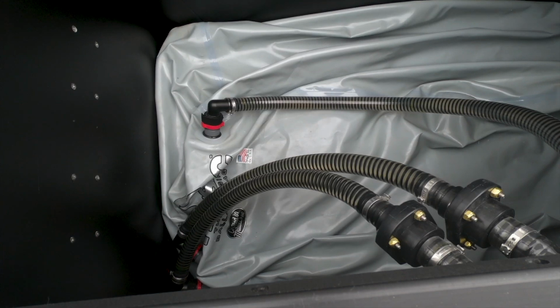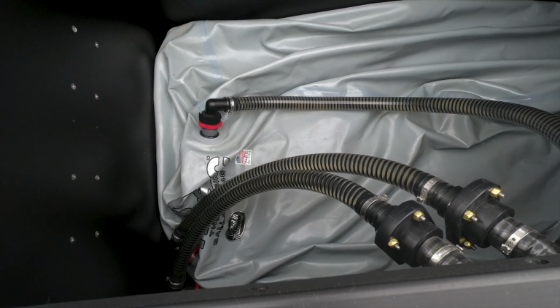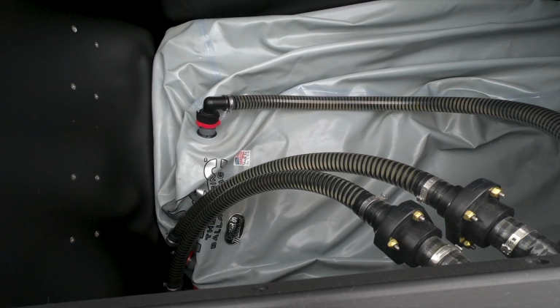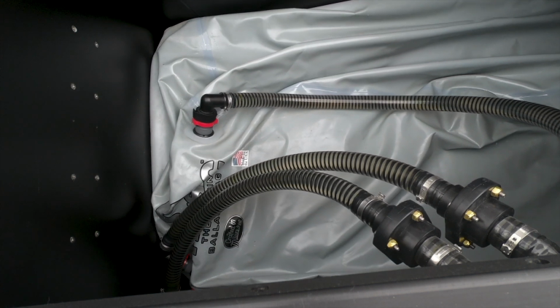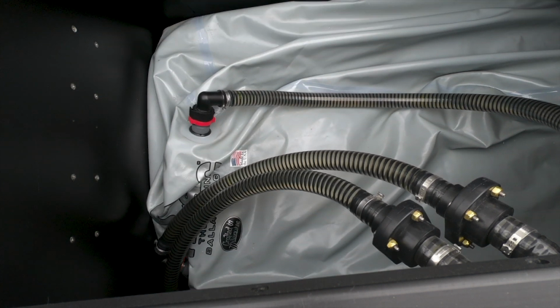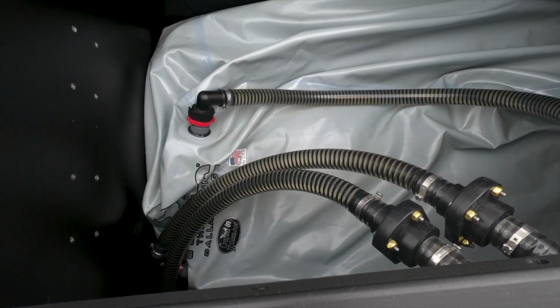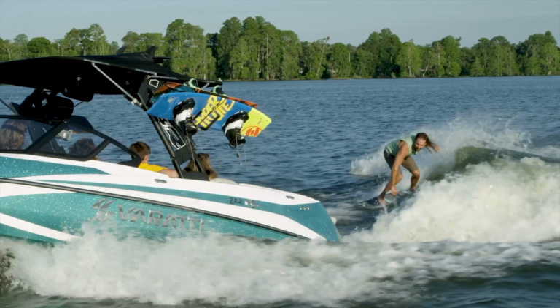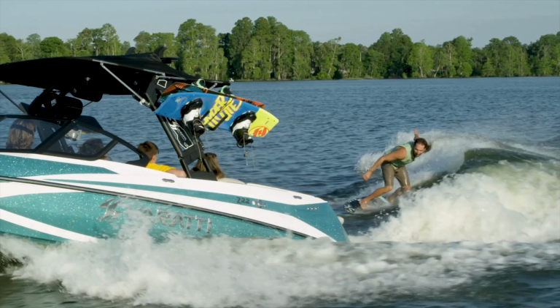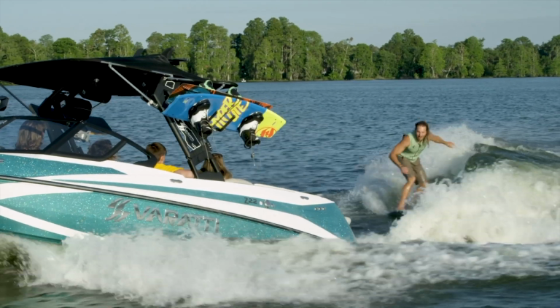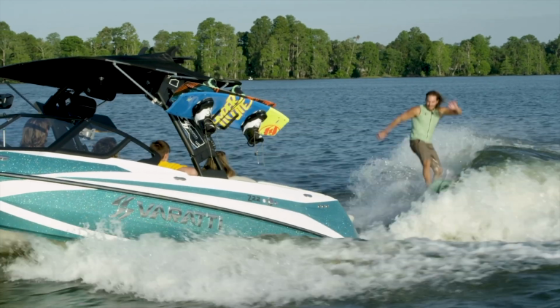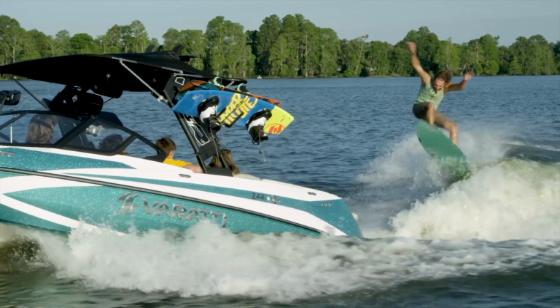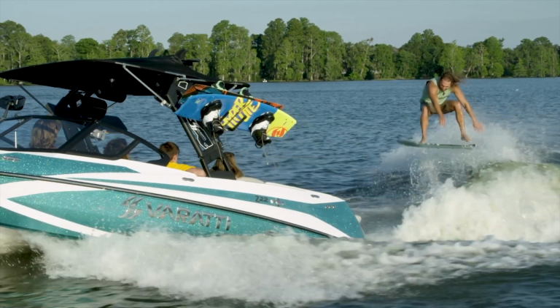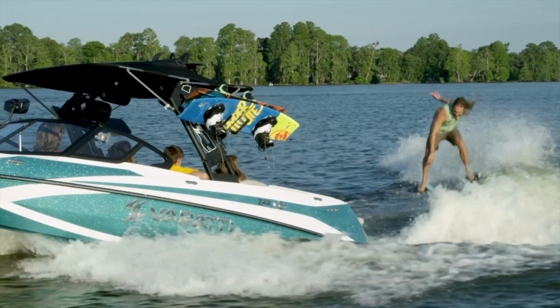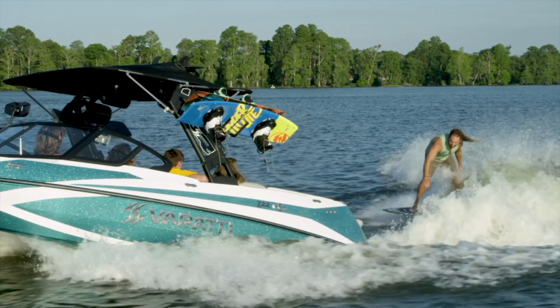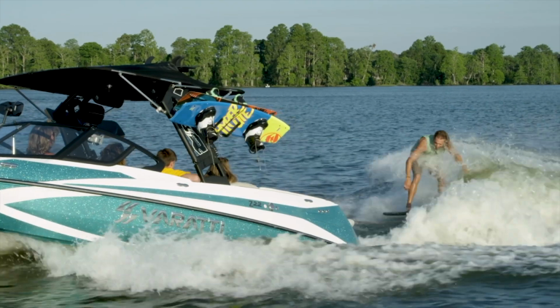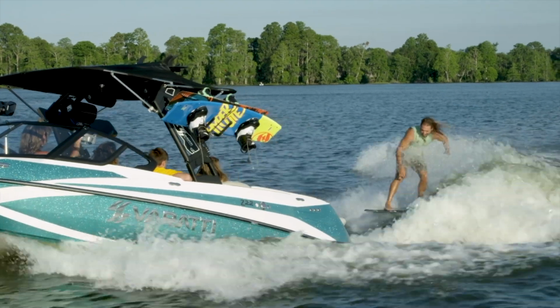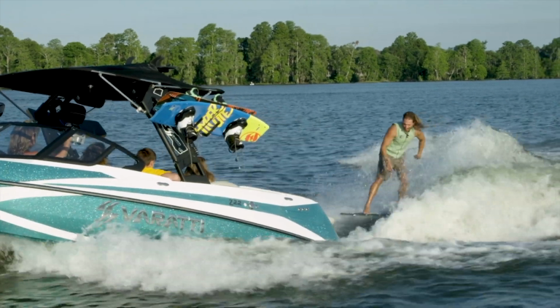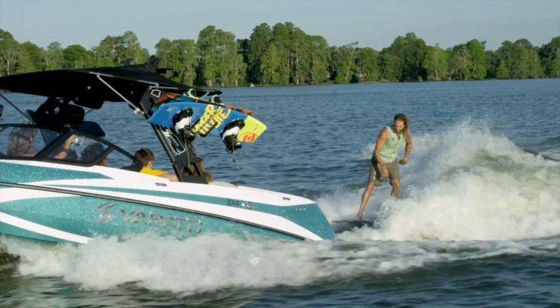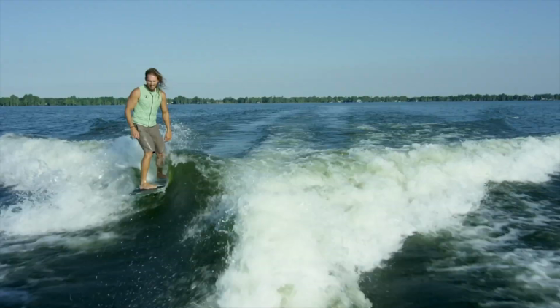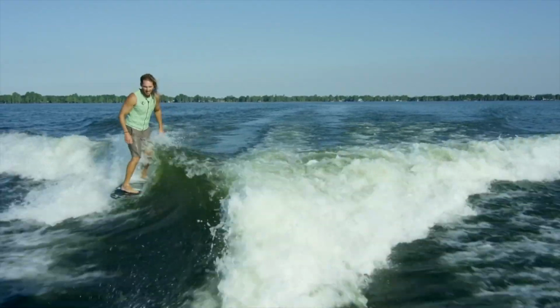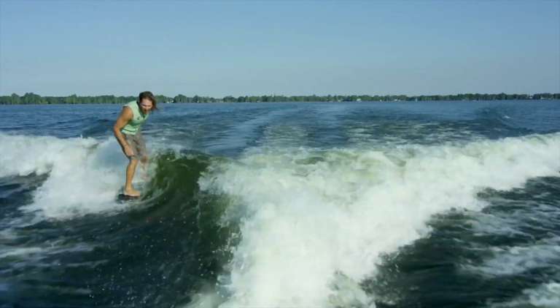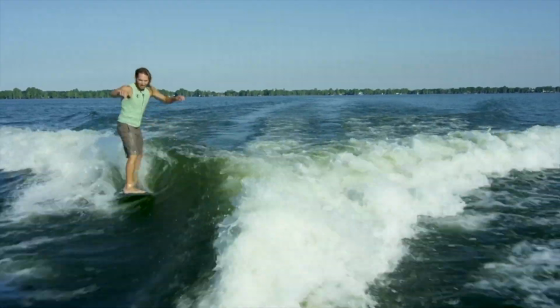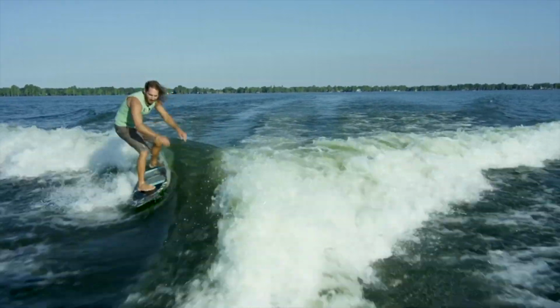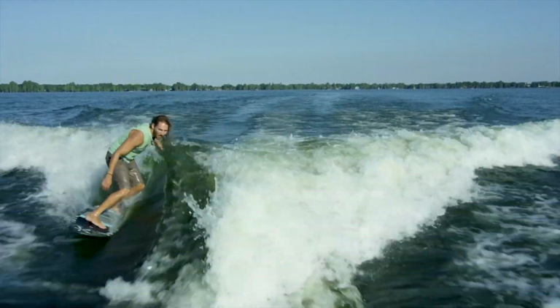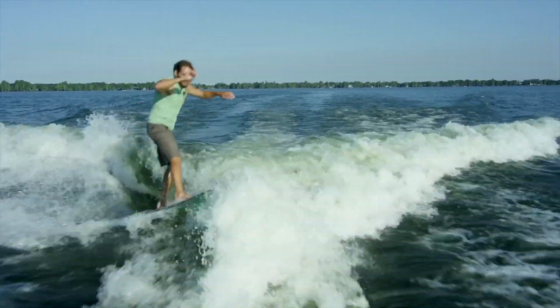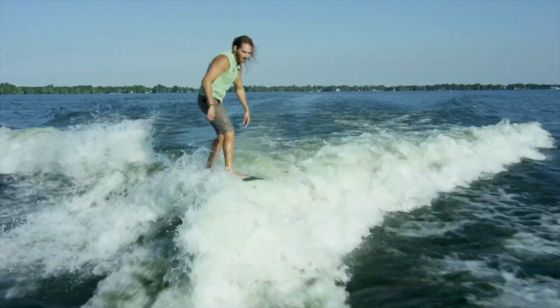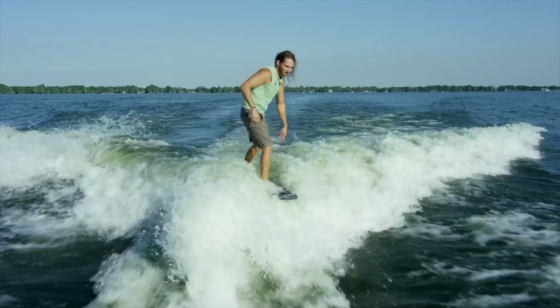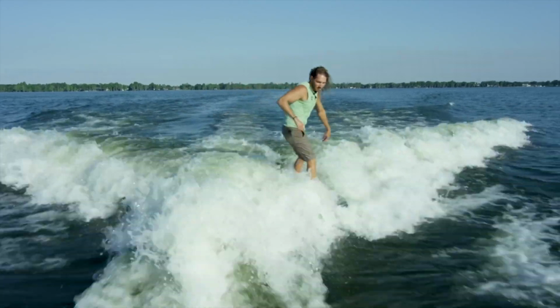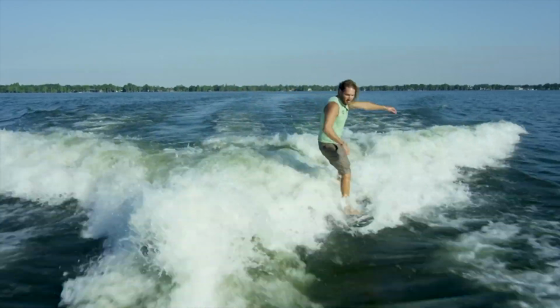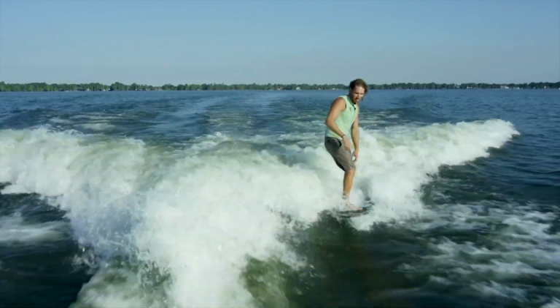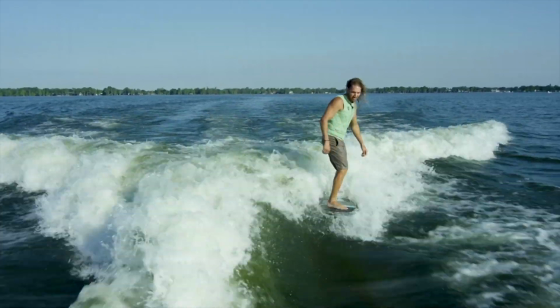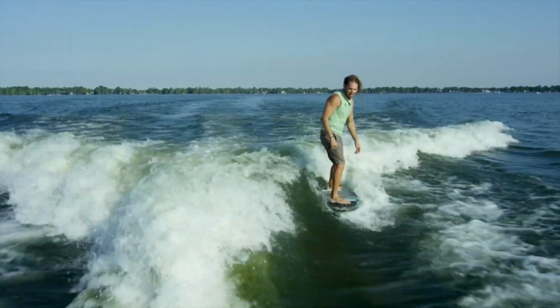Six pumps rapidly fill the ballast system so you can be surfing a massive wake in about three minutes. And with the push of a button, you can surf from side to side without having to add or eliminate water.